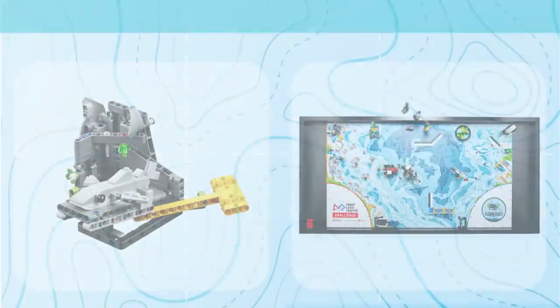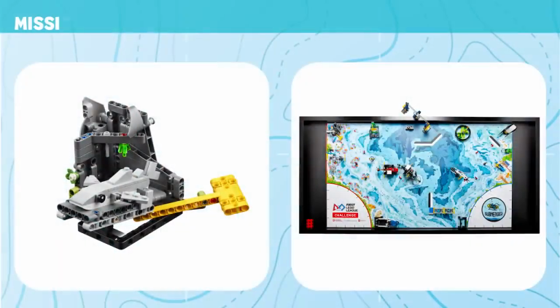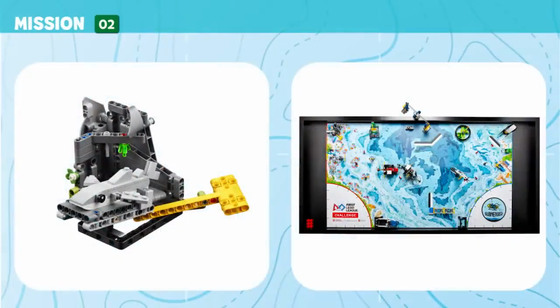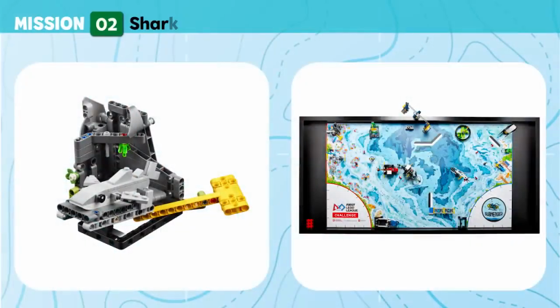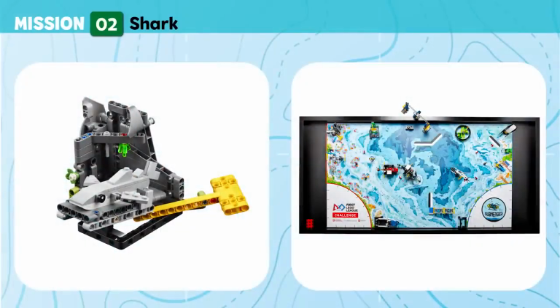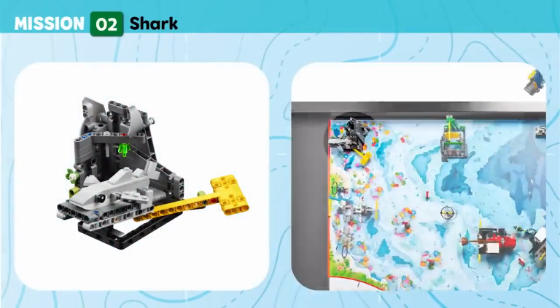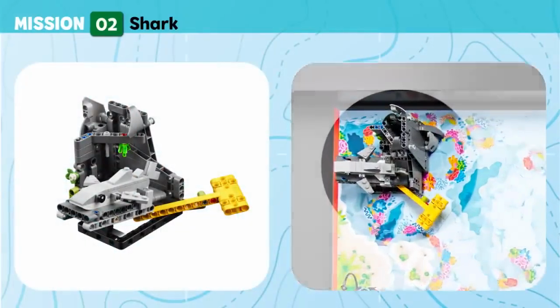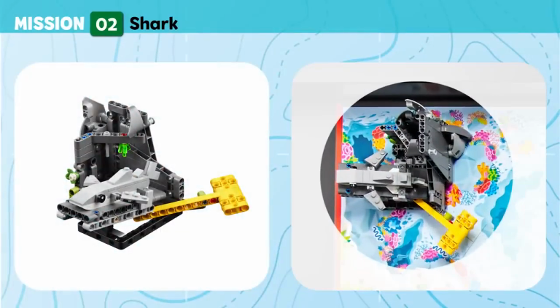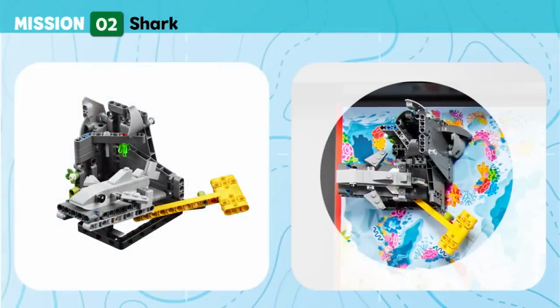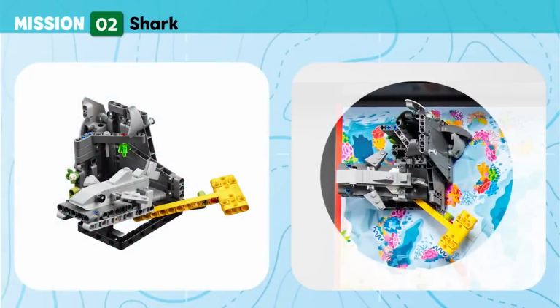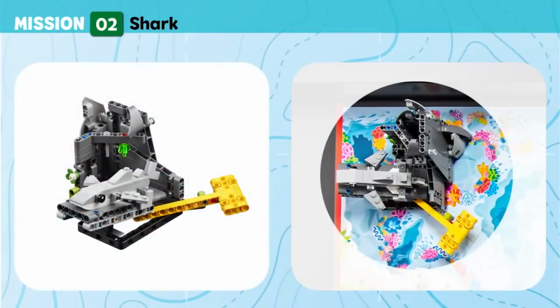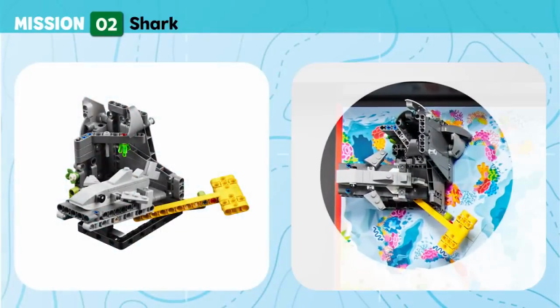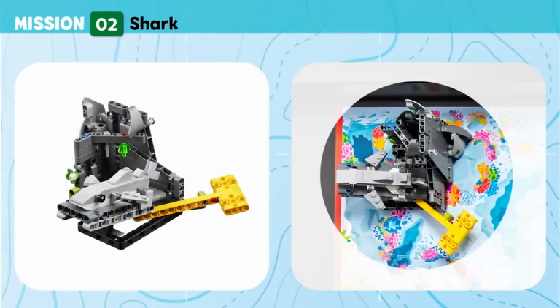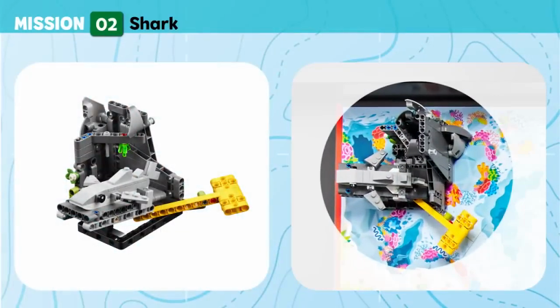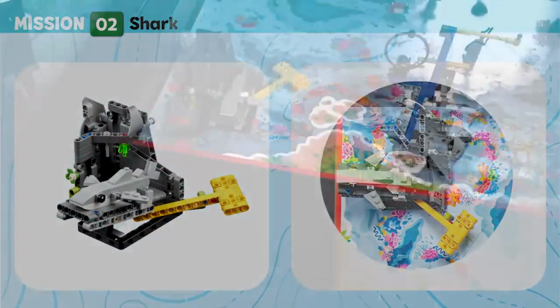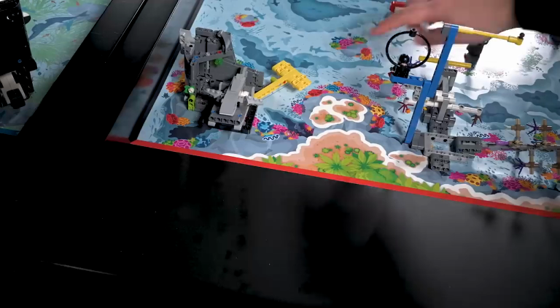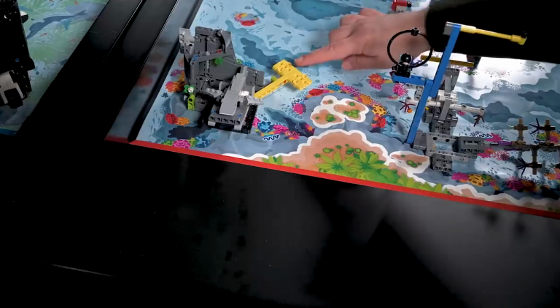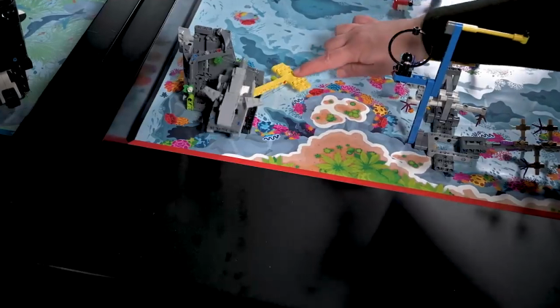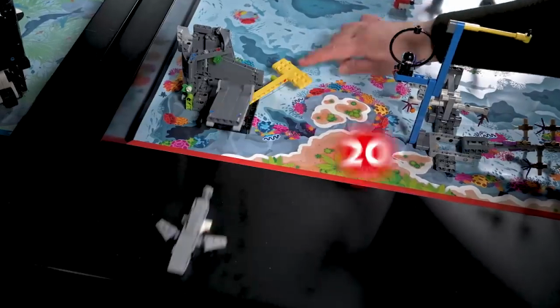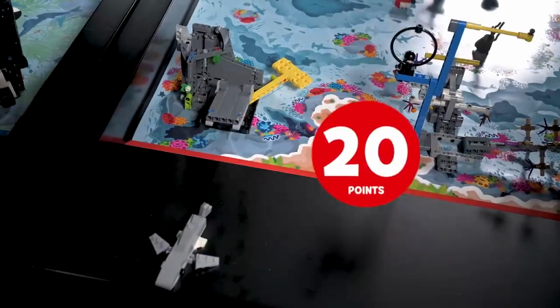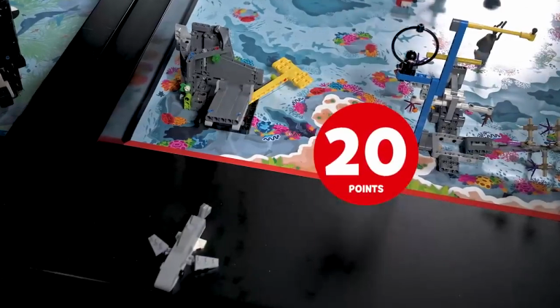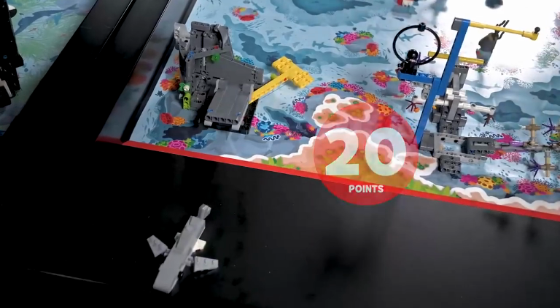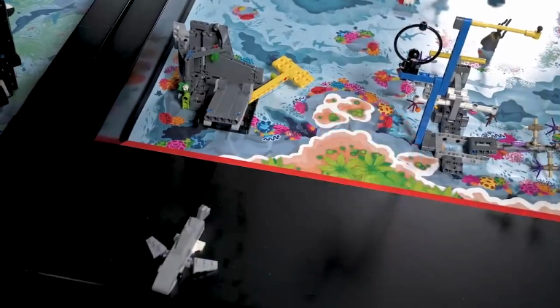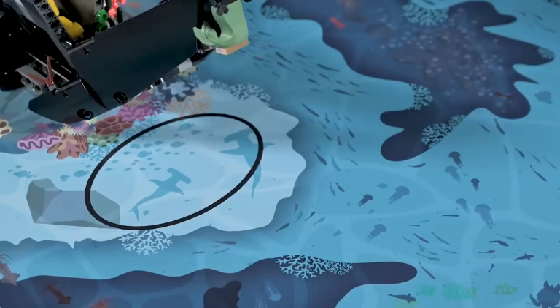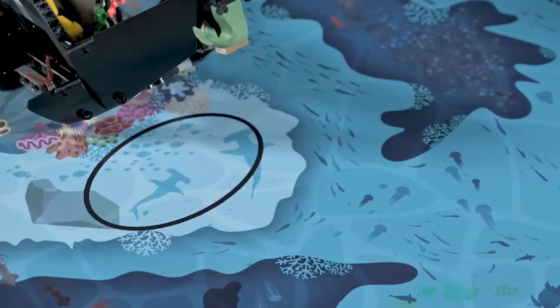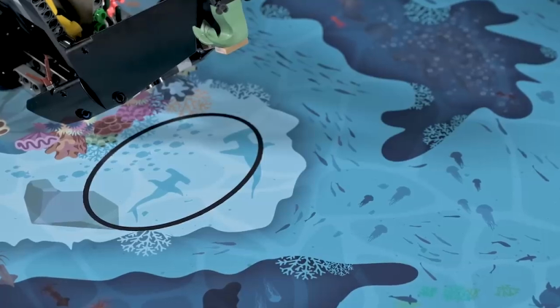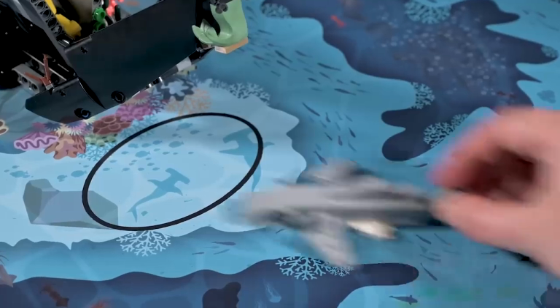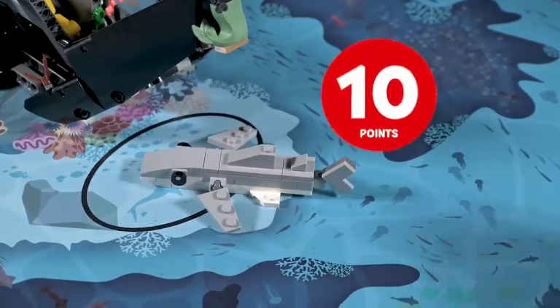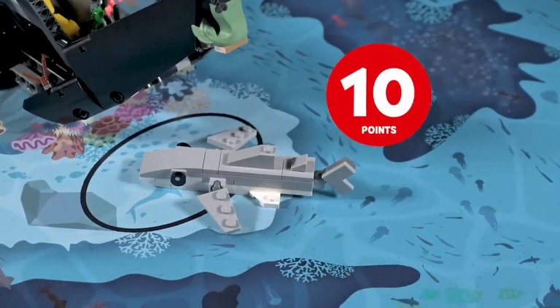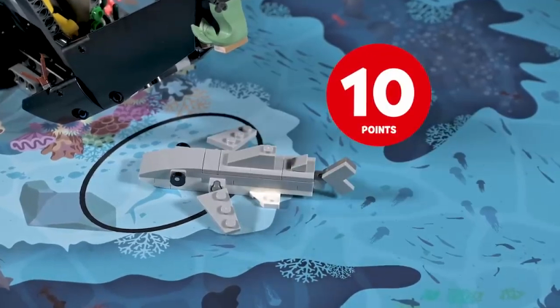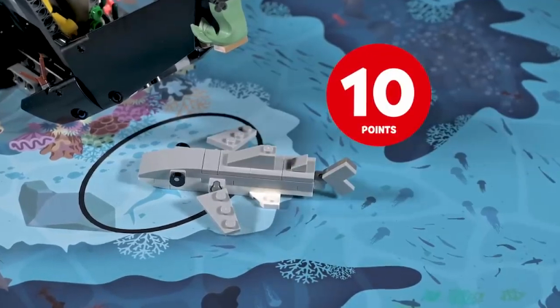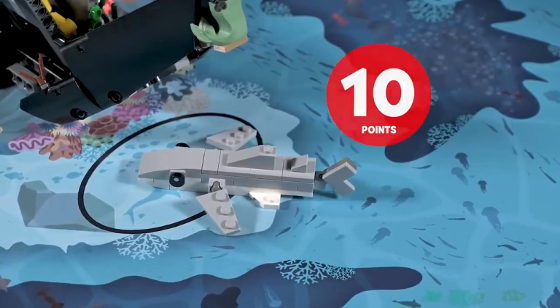Mission 2: Shark. Track this tagged shark on its journey to new feeding grounds. Score if the shark is no longer touching the cave, and if the shark is touching the mat and is at least partly in the shark habitat.